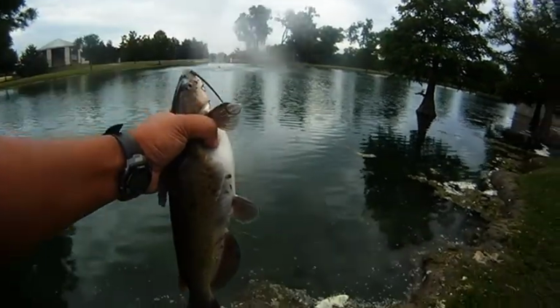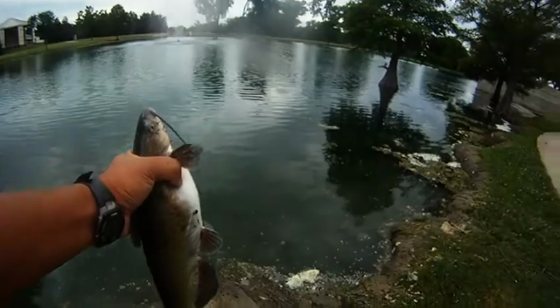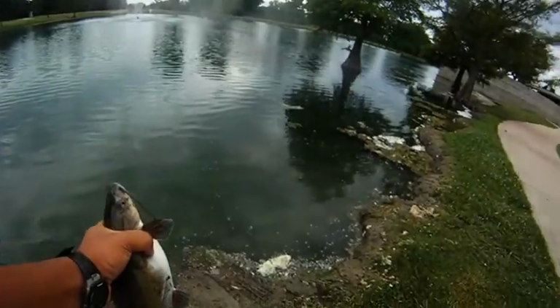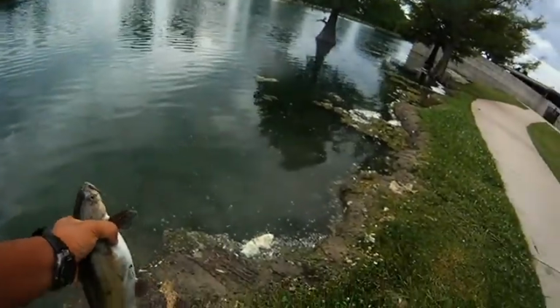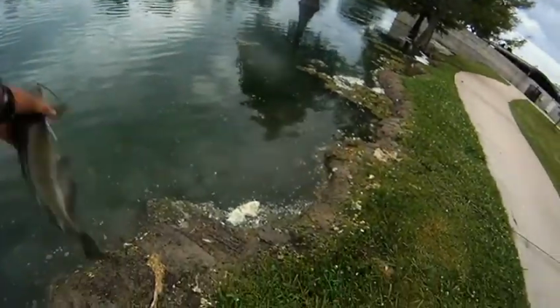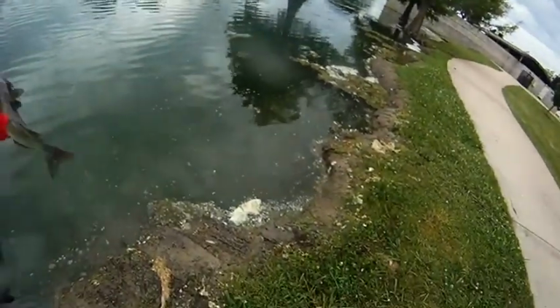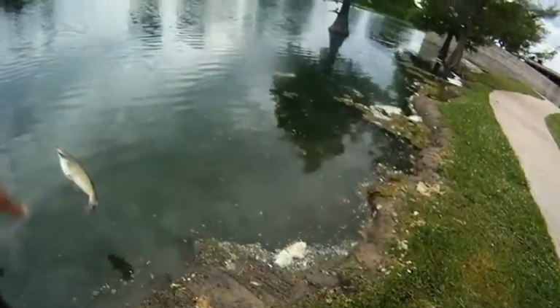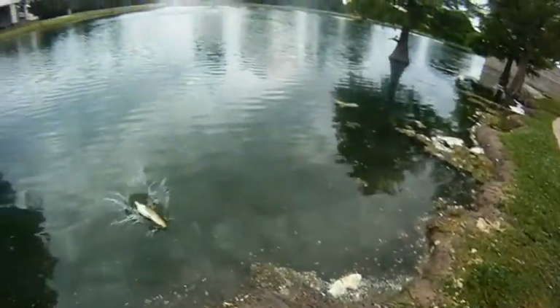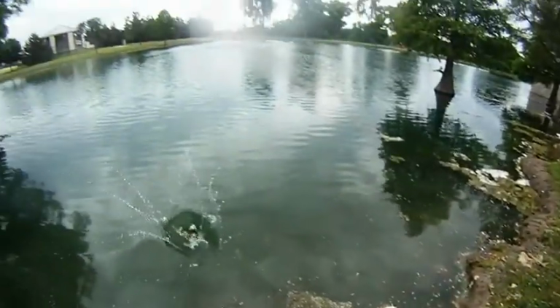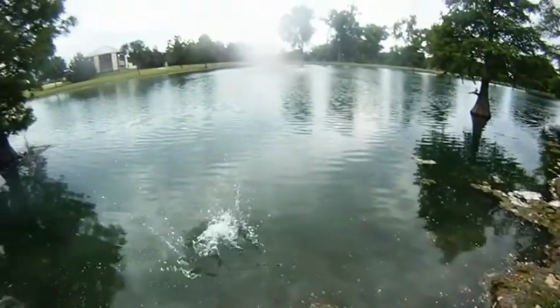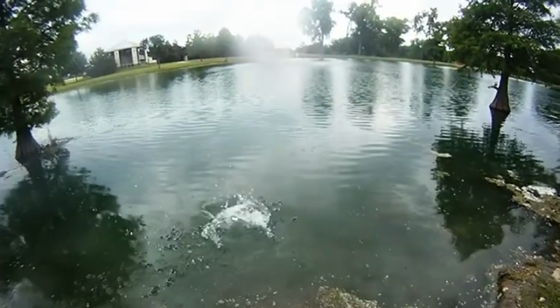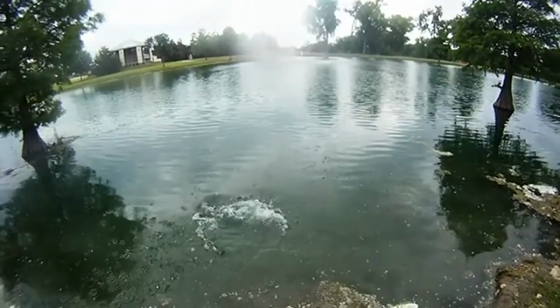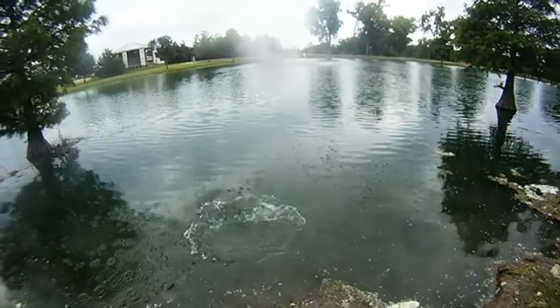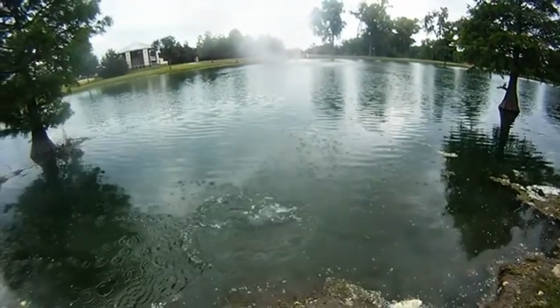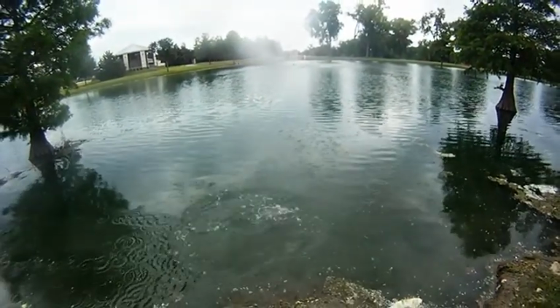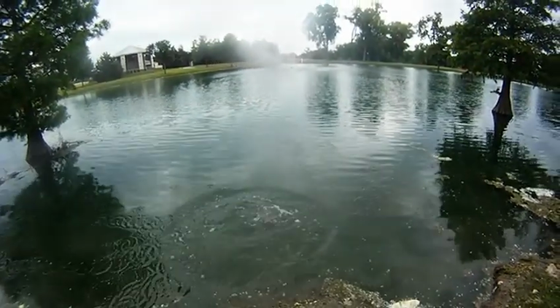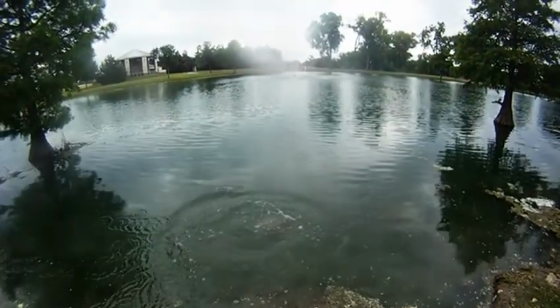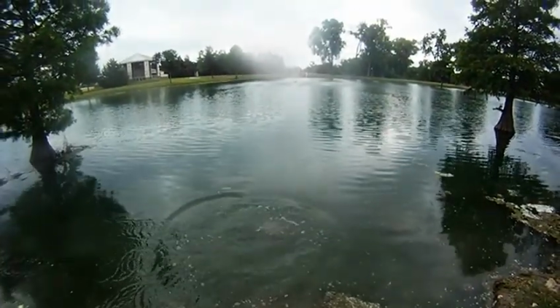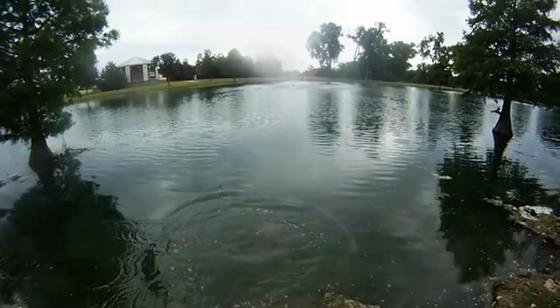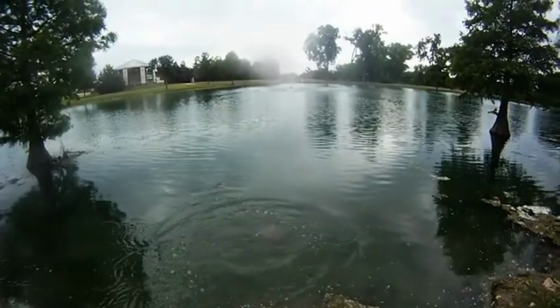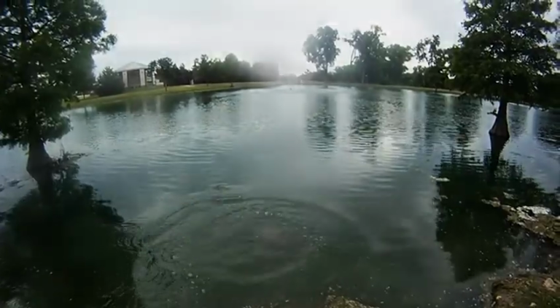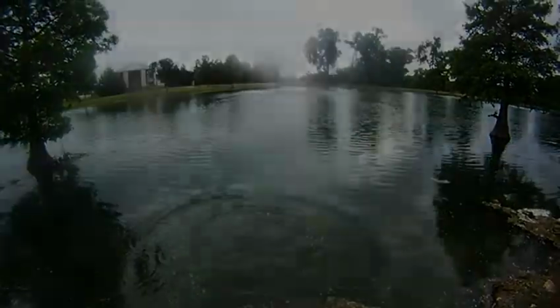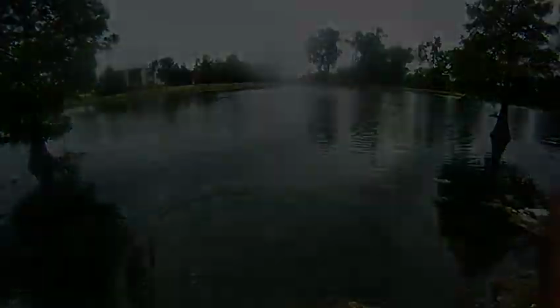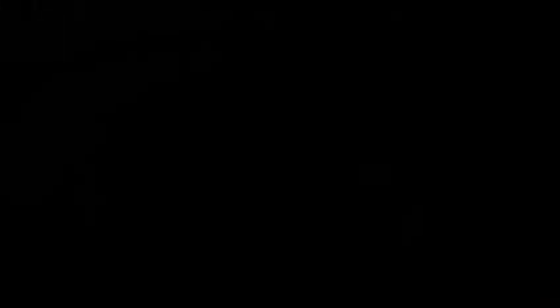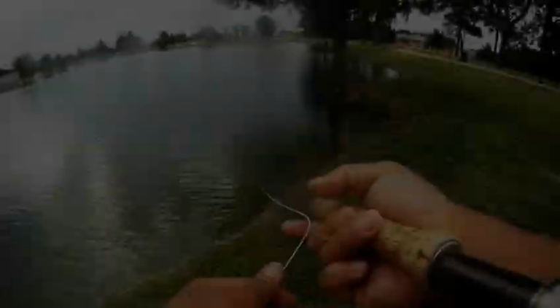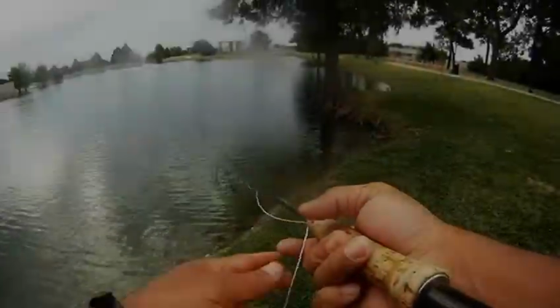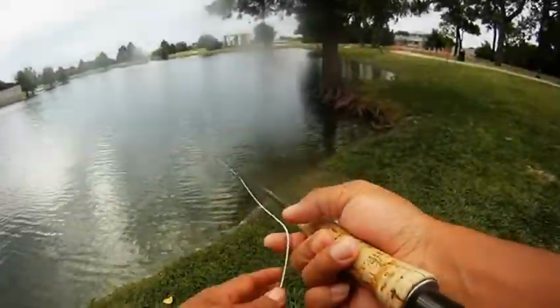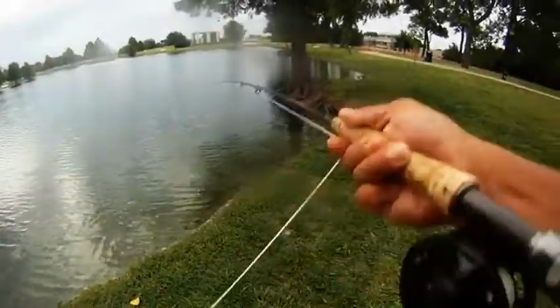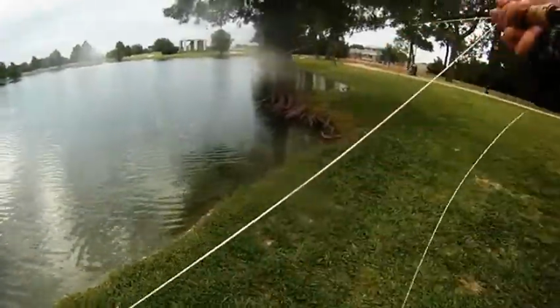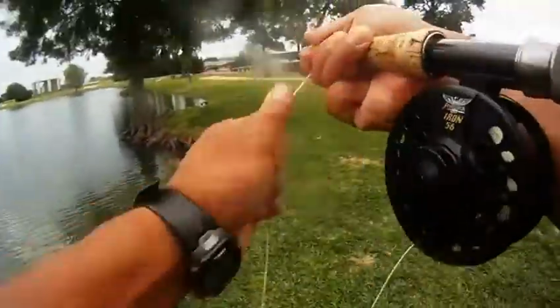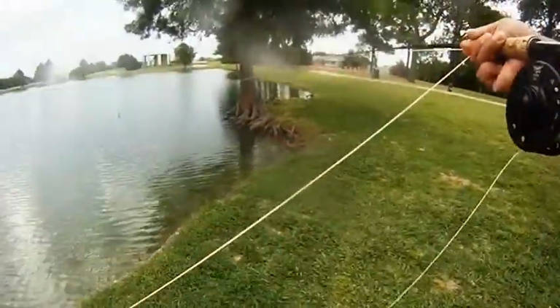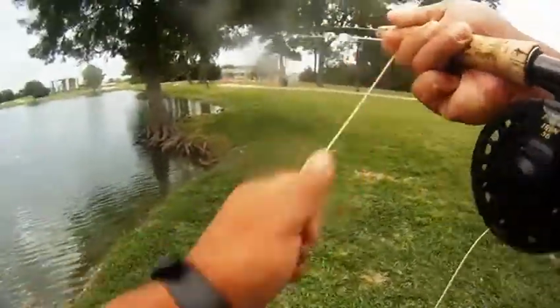We'll let him go and we'll continue fishing. Kept at it for a few more casts, didn't get anything. Went up on the other side of the pond and finally got this guy to hit.